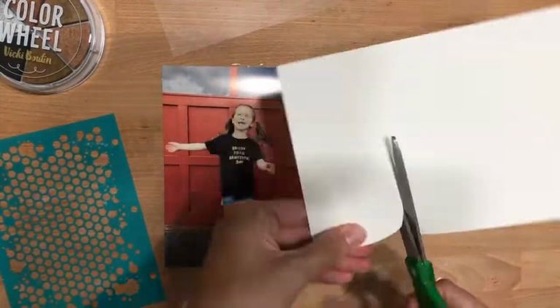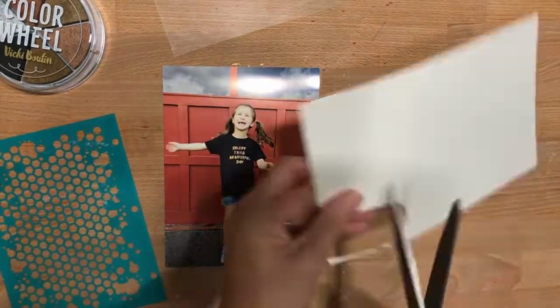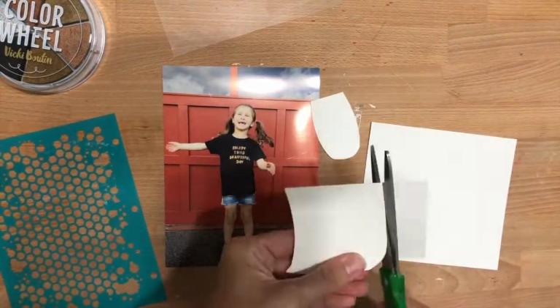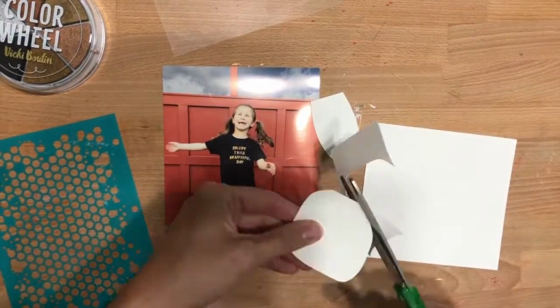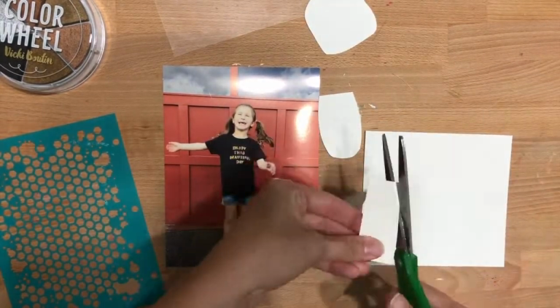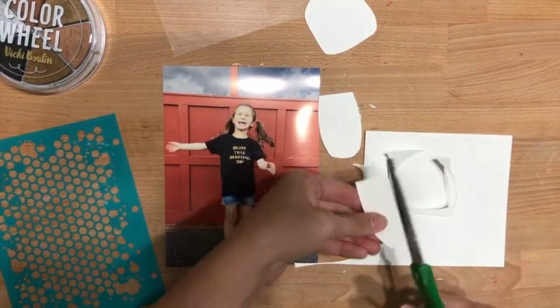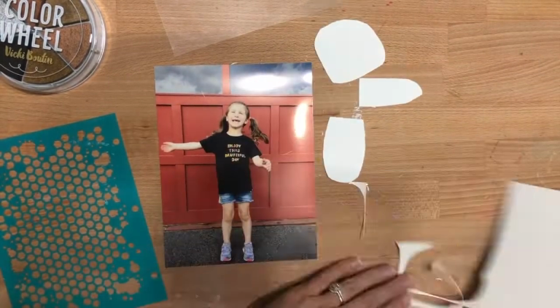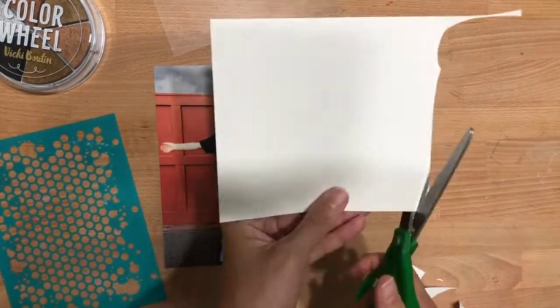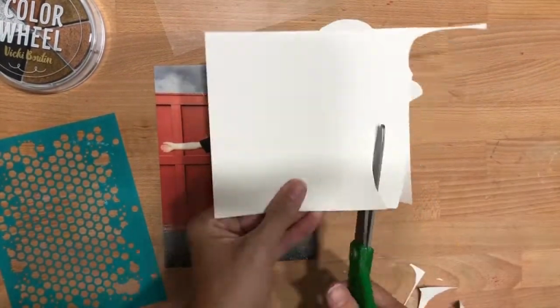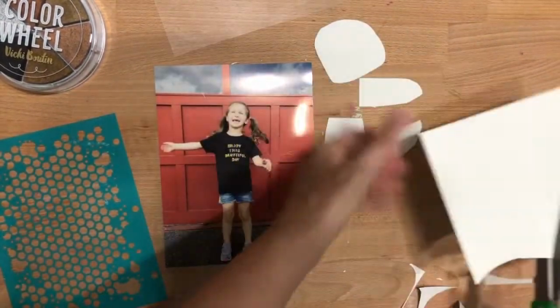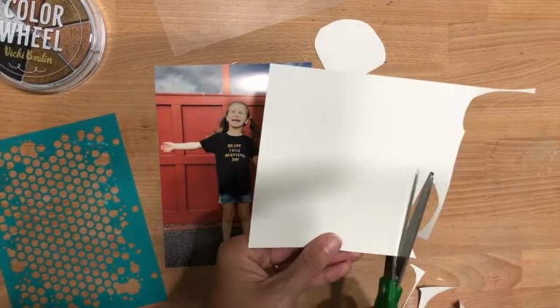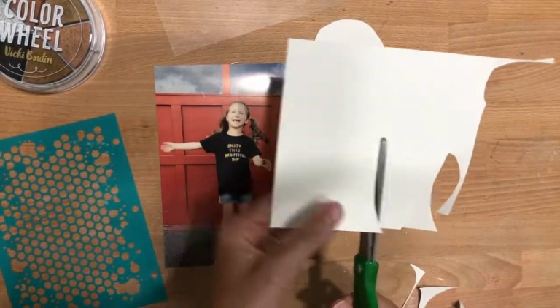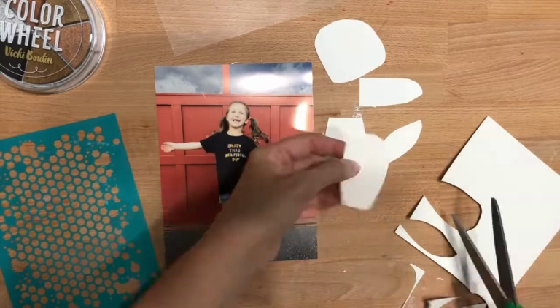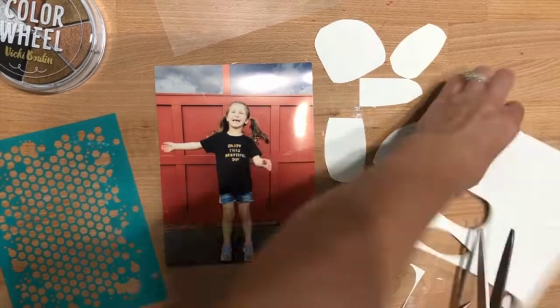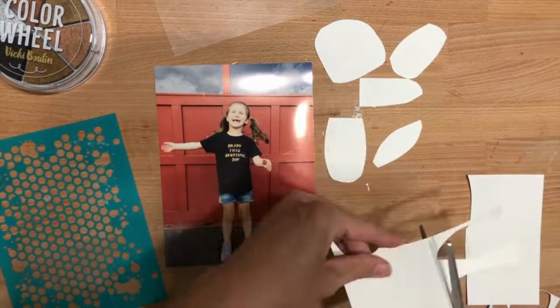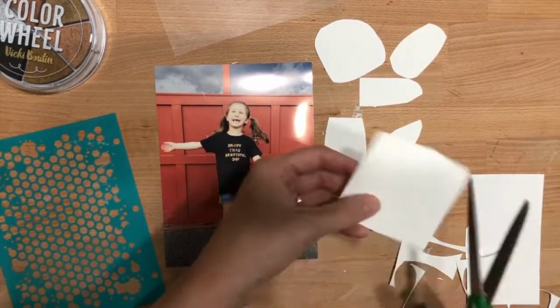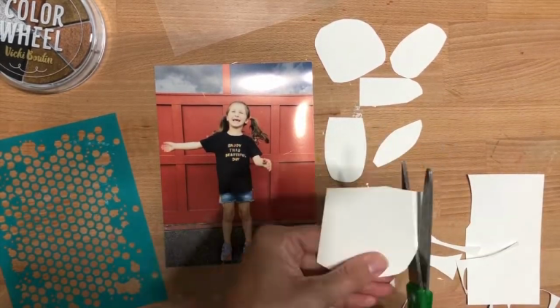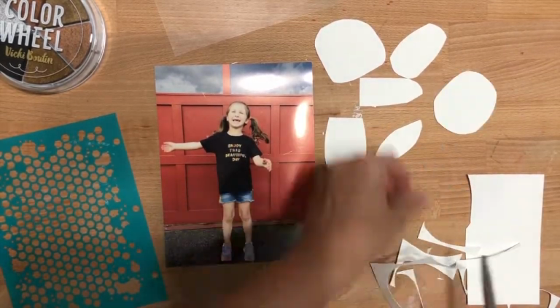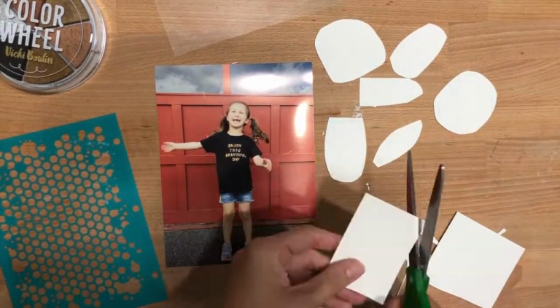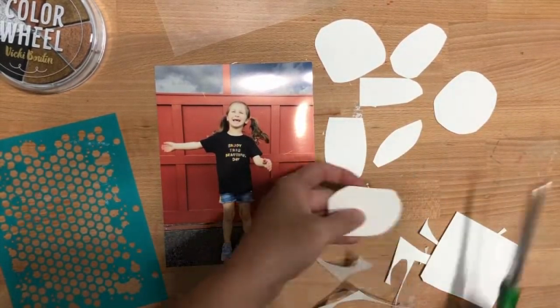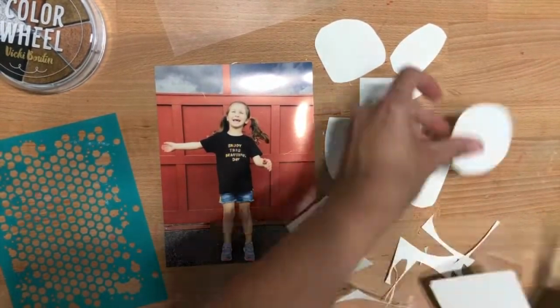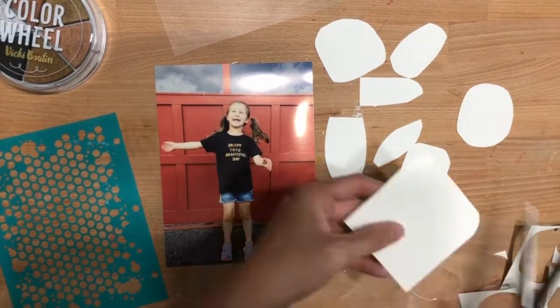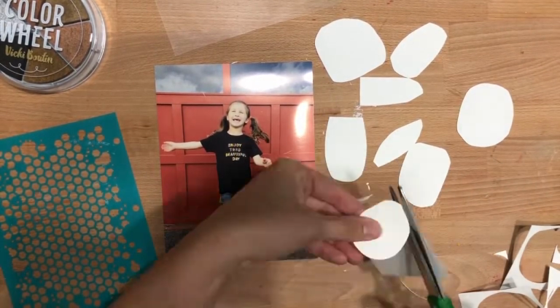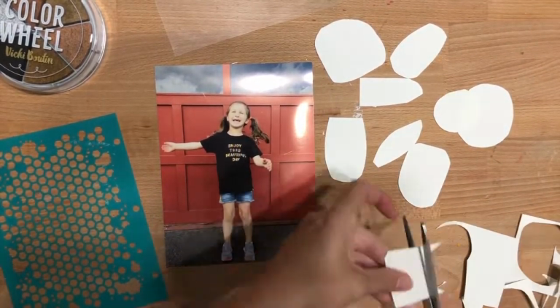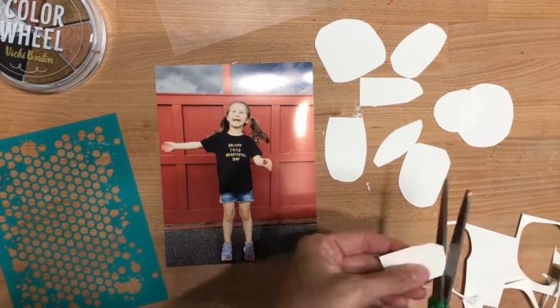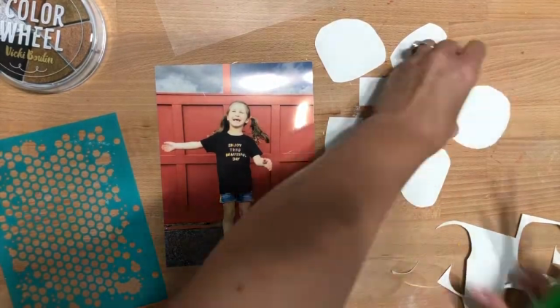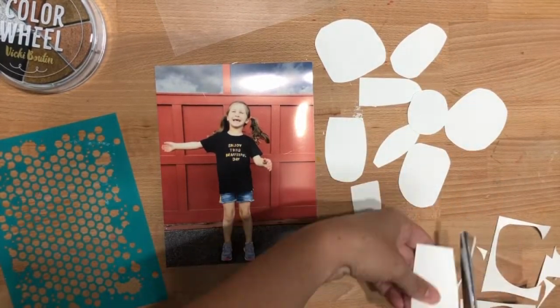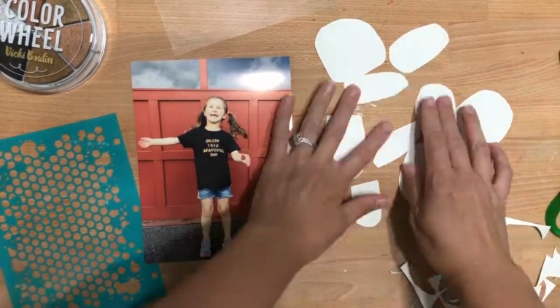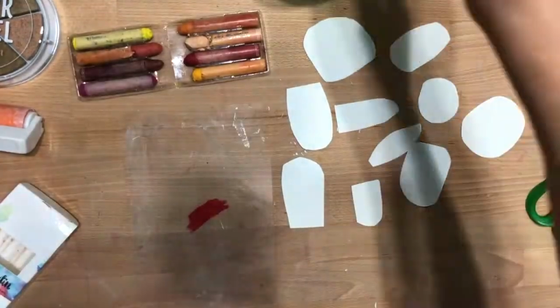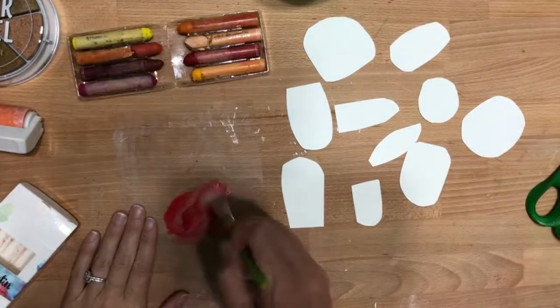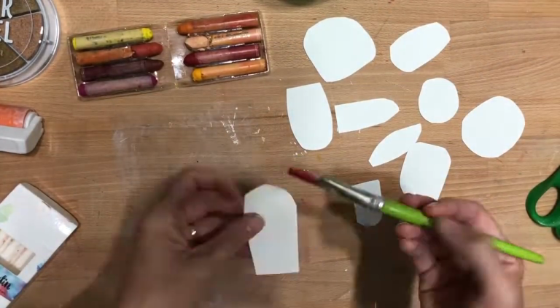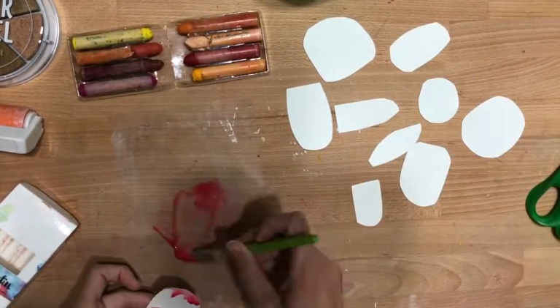I started by taking some of the foundations paper and just cutting out some very random shapes with my scissors — some oblong, some more circular, some kind of like a leaf. I just wanted some variants for them to kind of work together nicely.